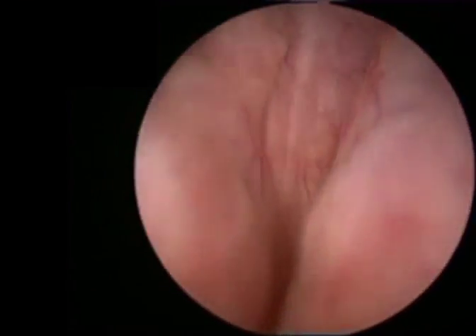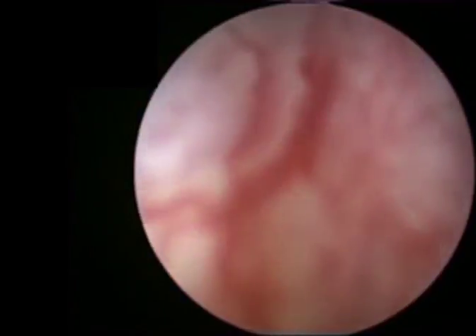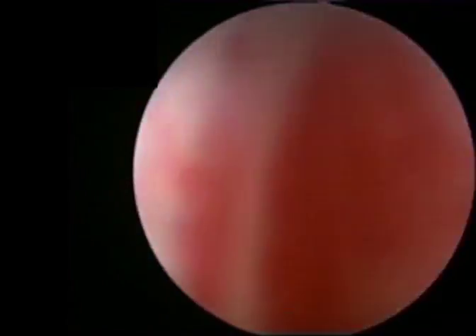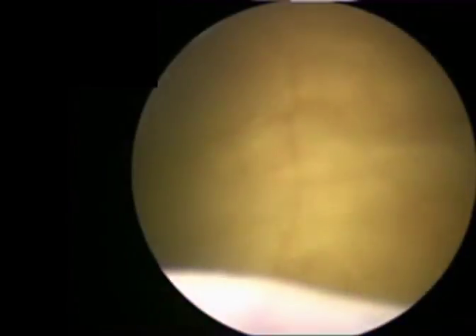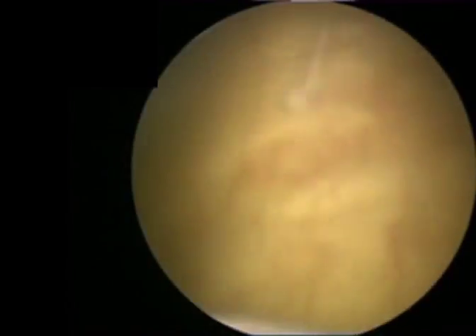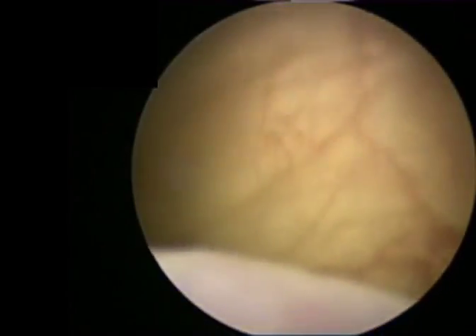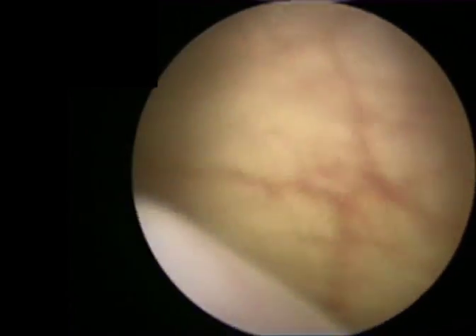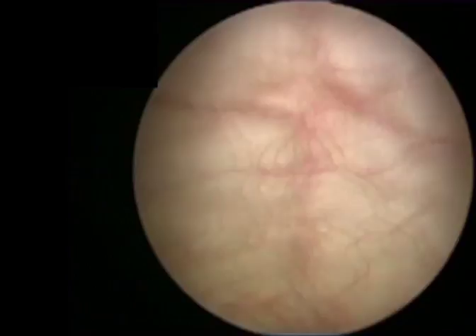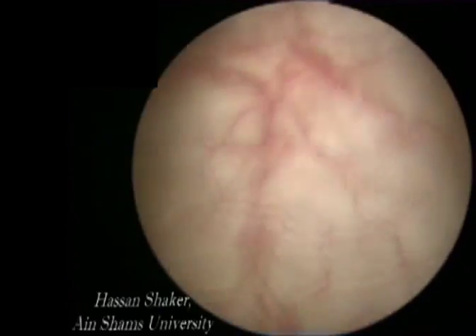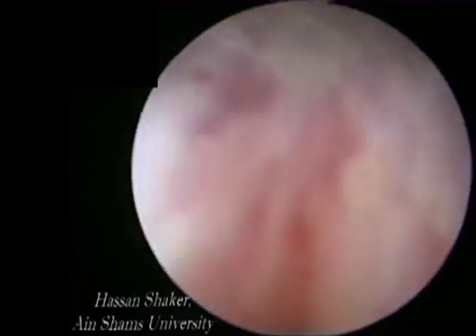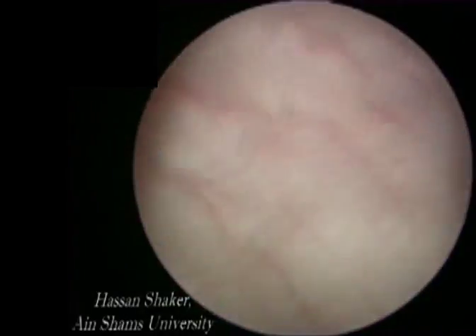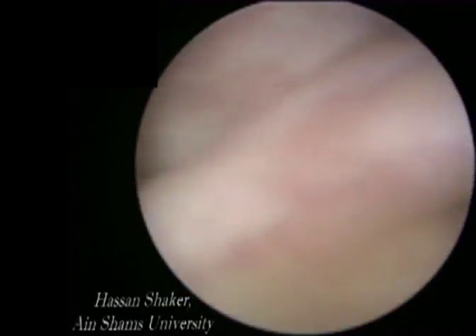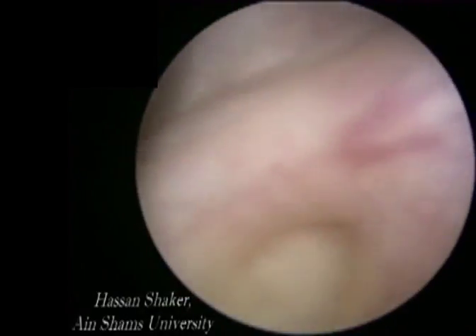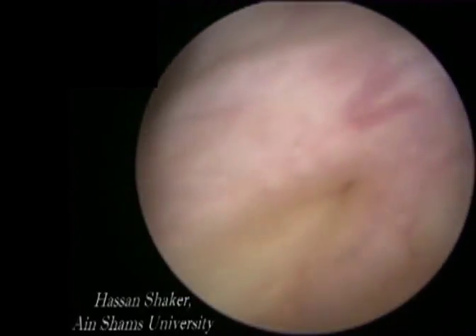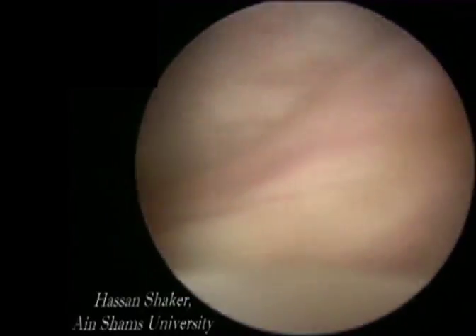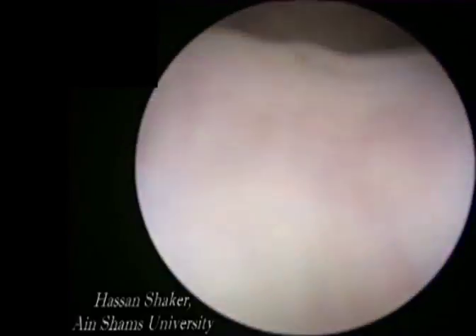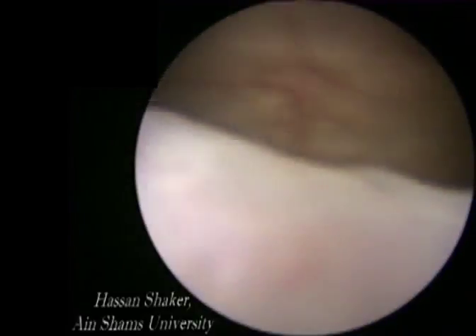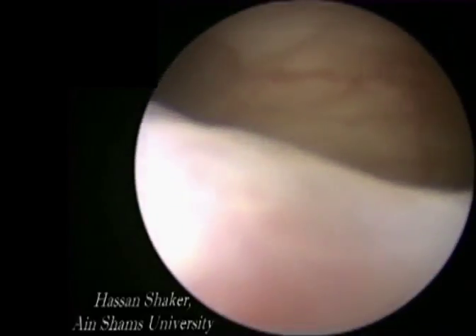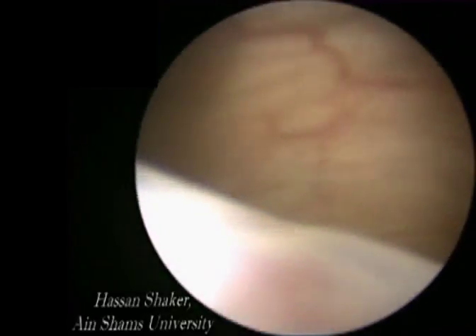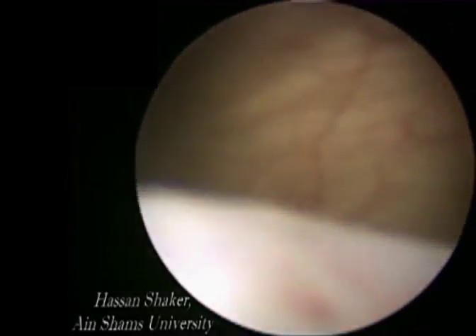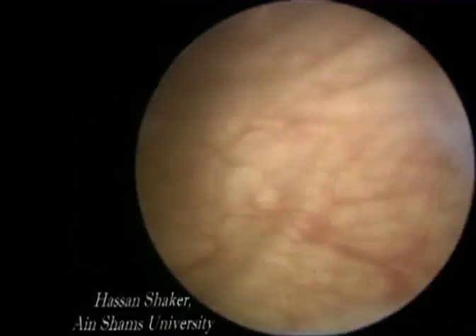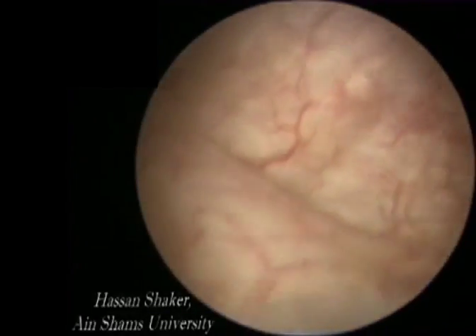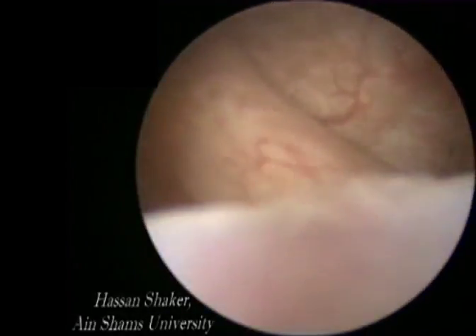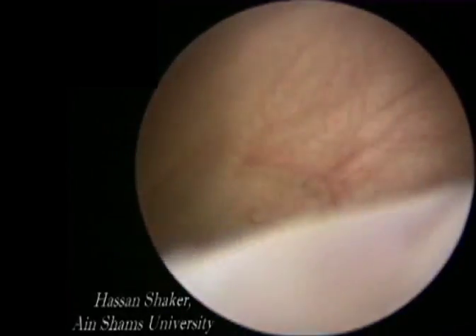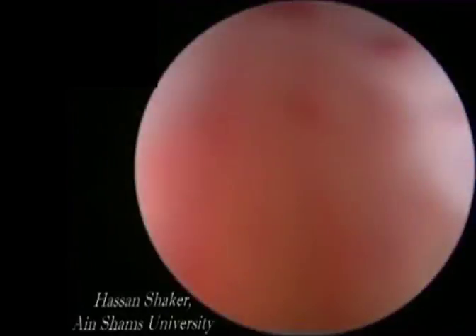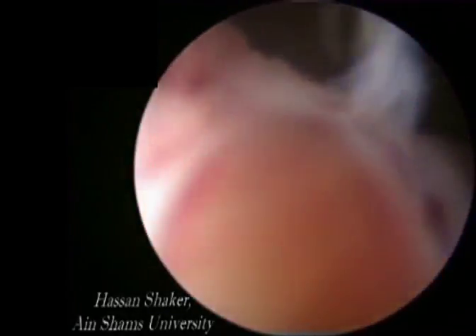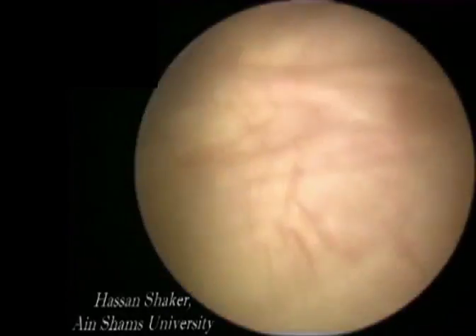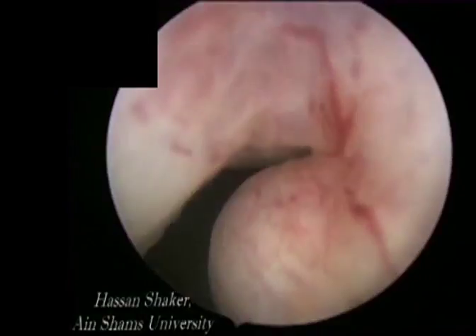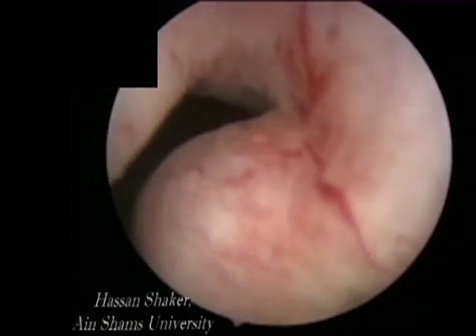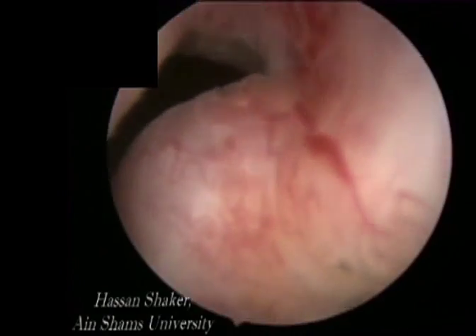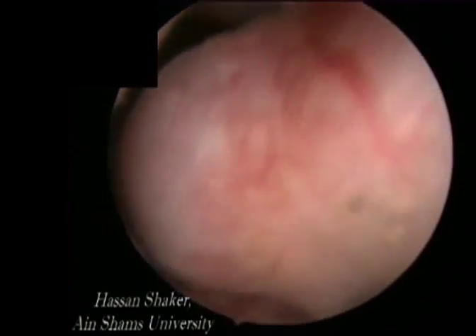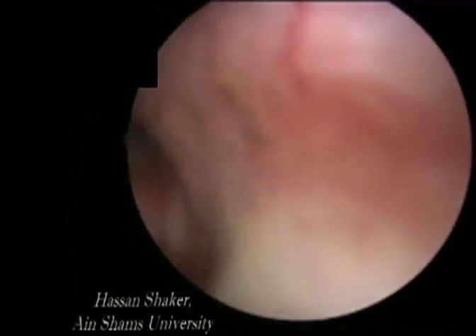In this video, we are demonstrating our technique in performing the Q-LAP in this 80 ml prostate. We developed this technique based on the Nesbitt technique of TURP.